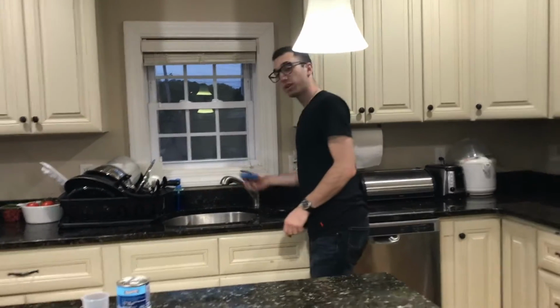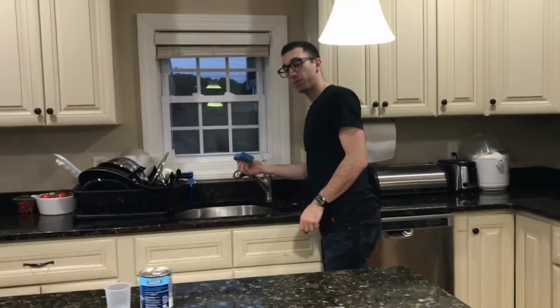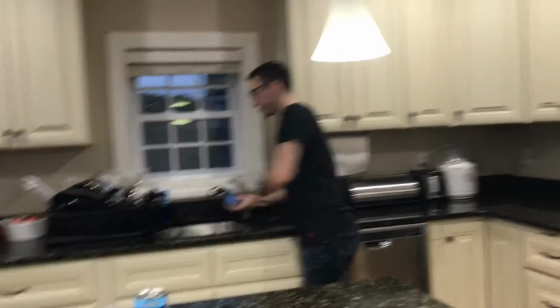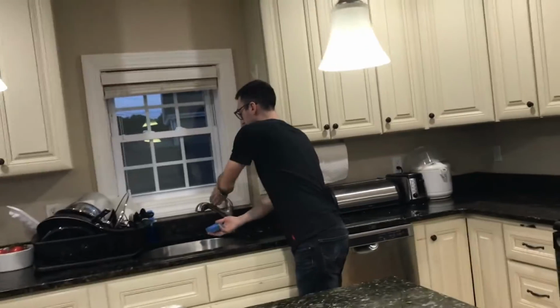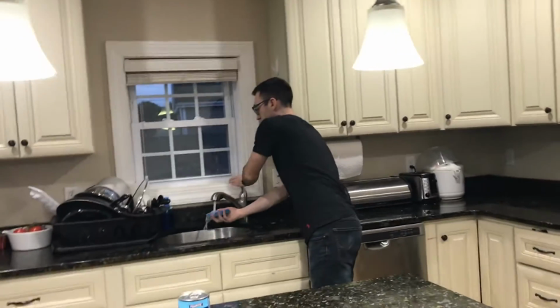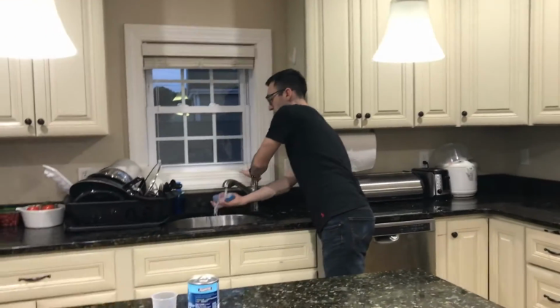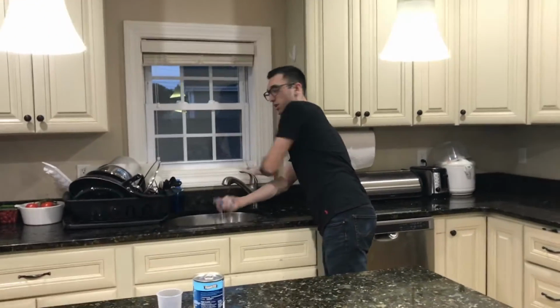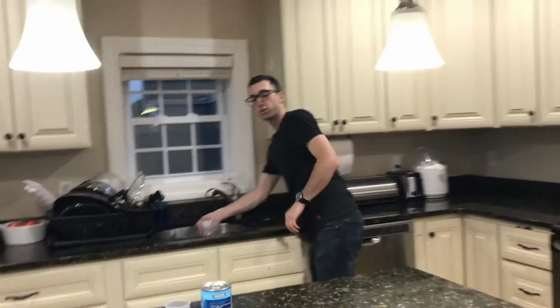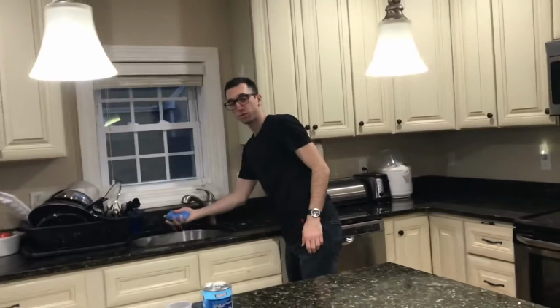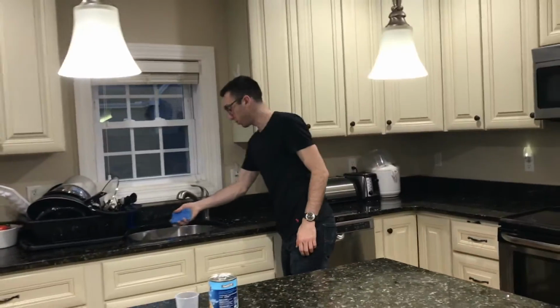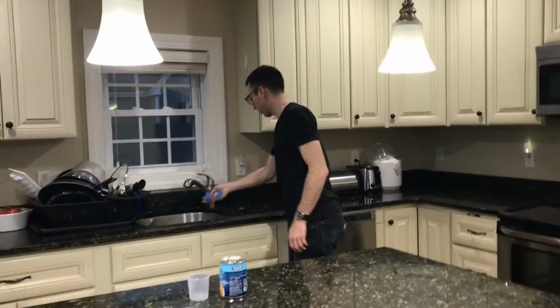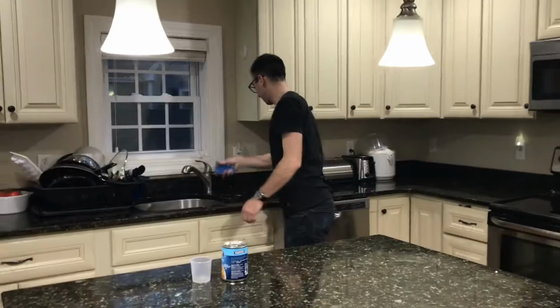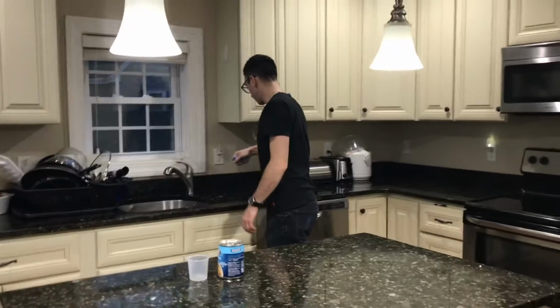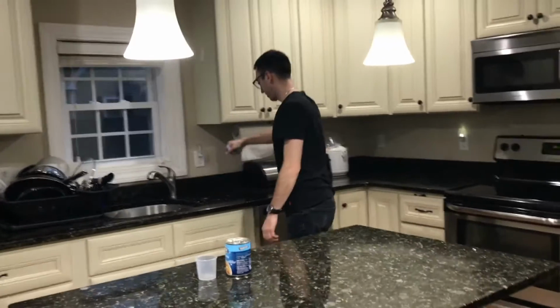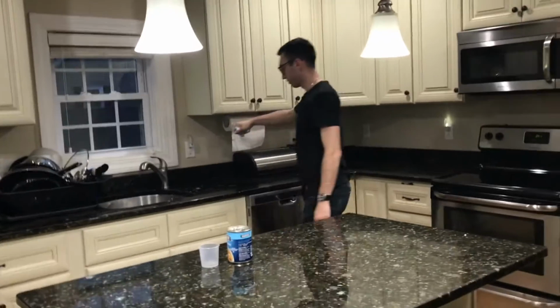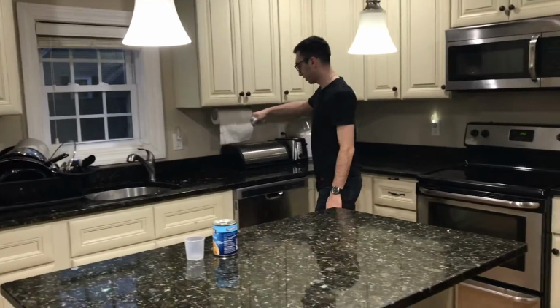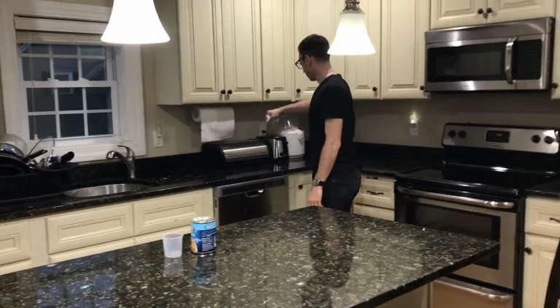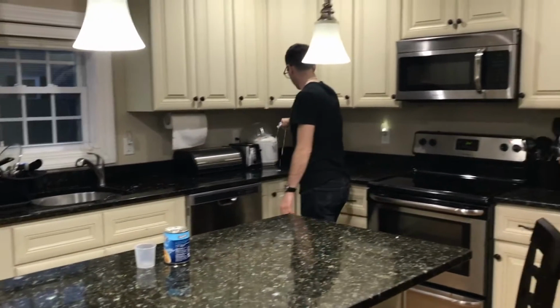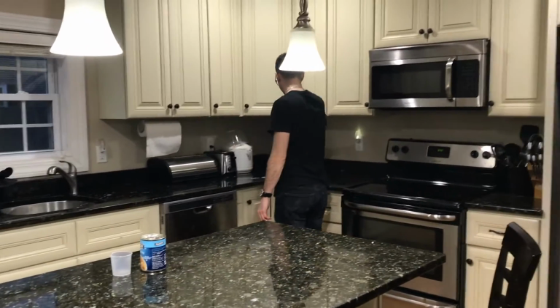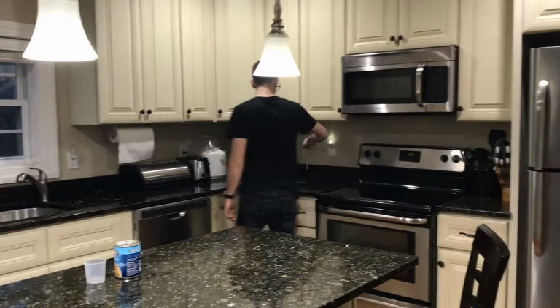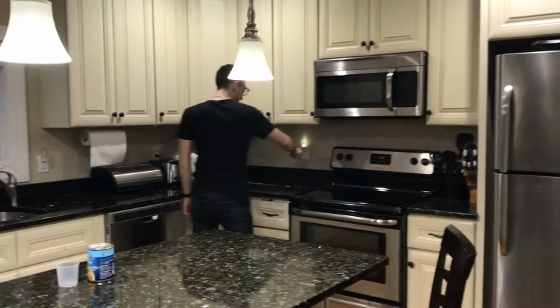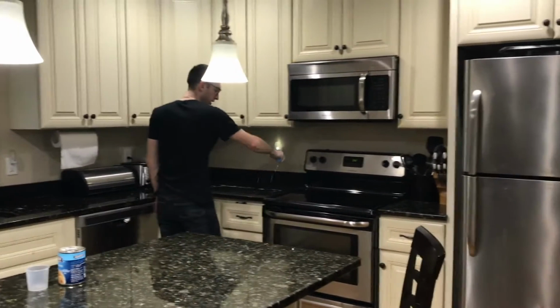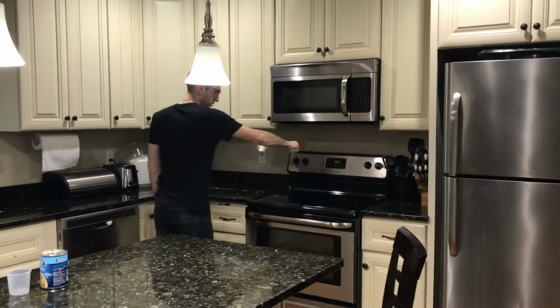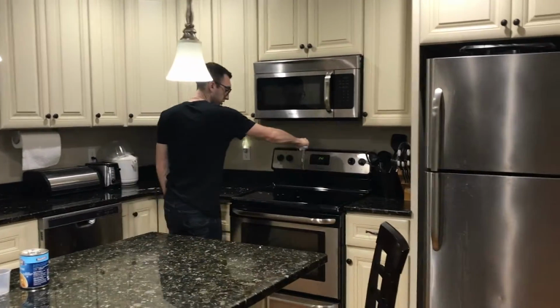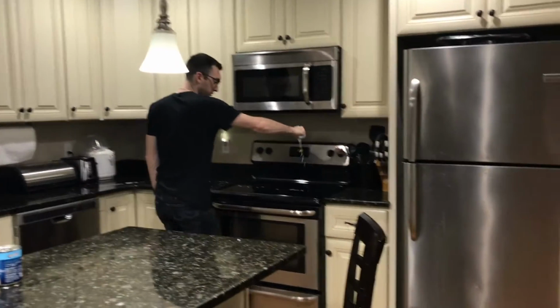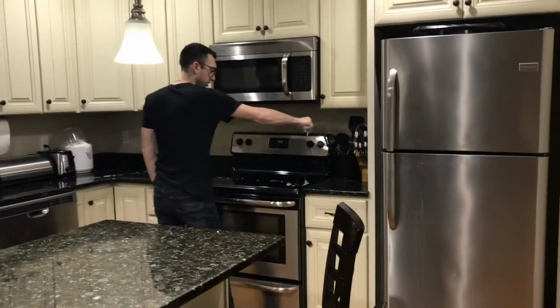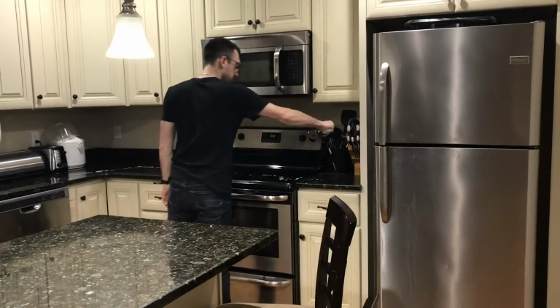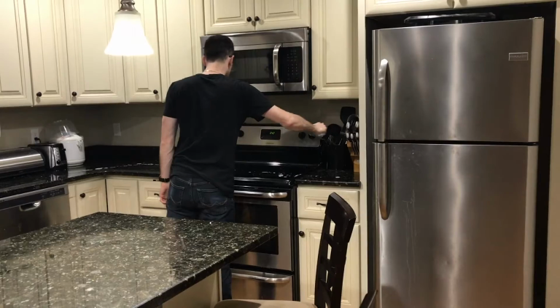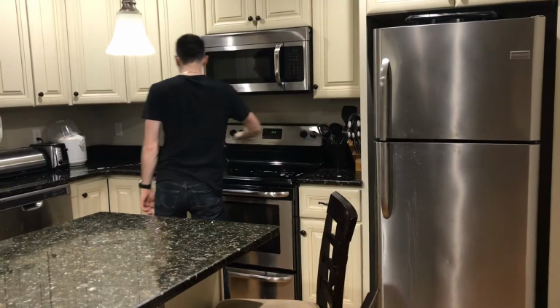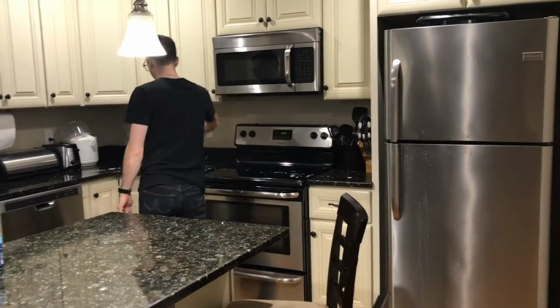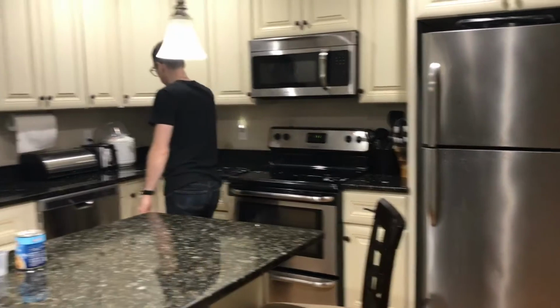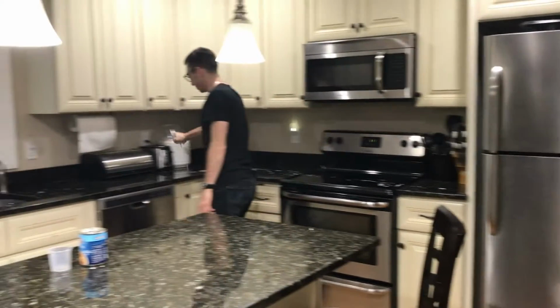So you get a sponge, get your sponge a little bit wet. What I like to do is take the water and equally distribute it onto the countertops.